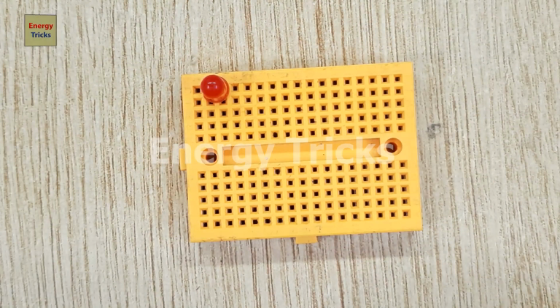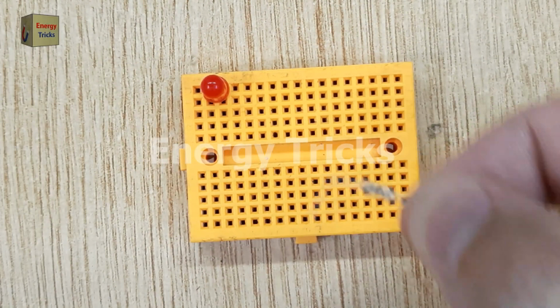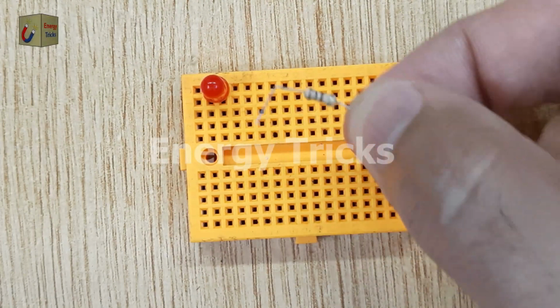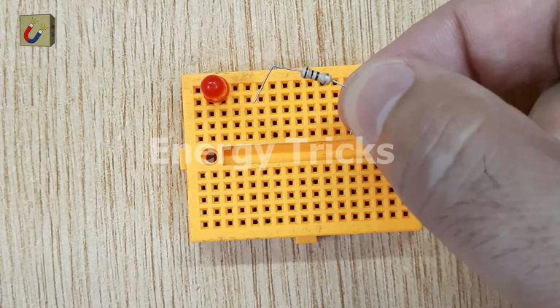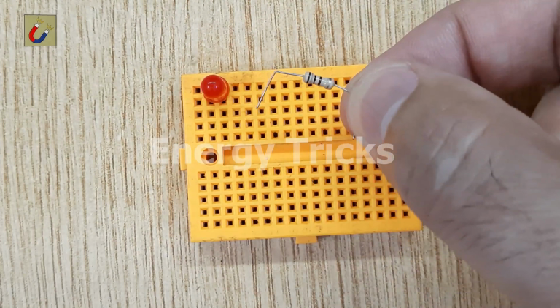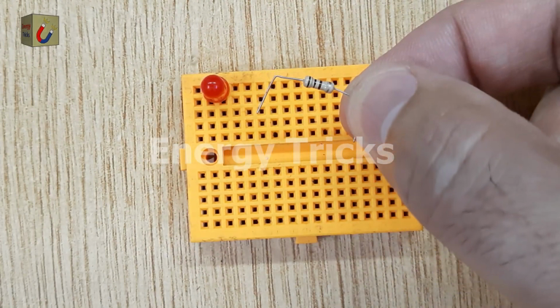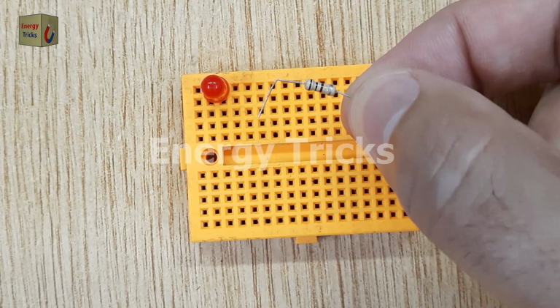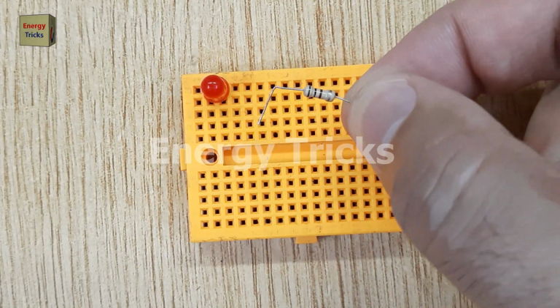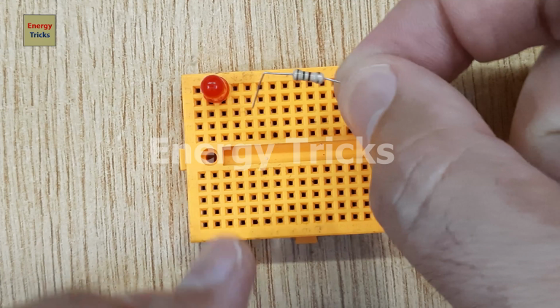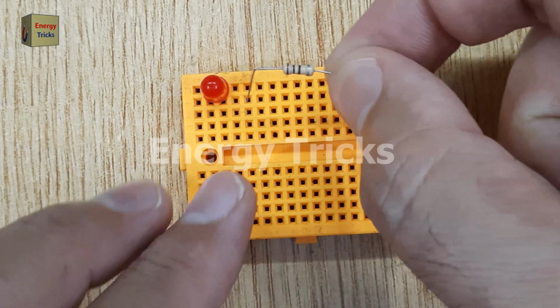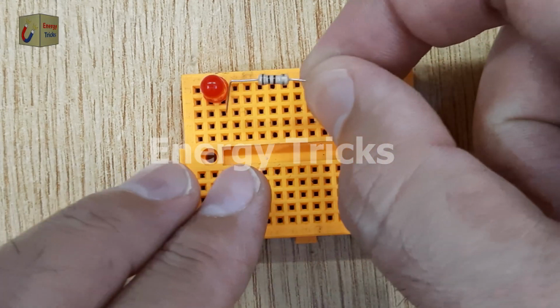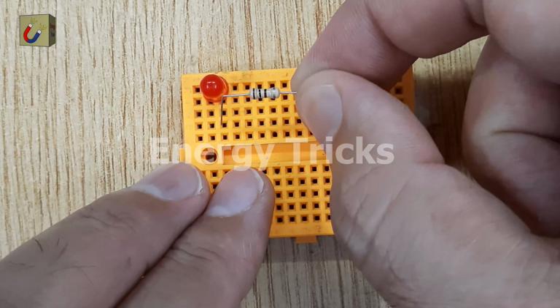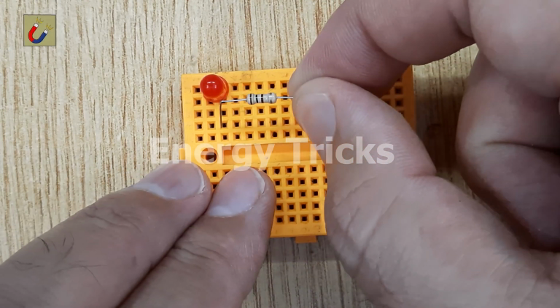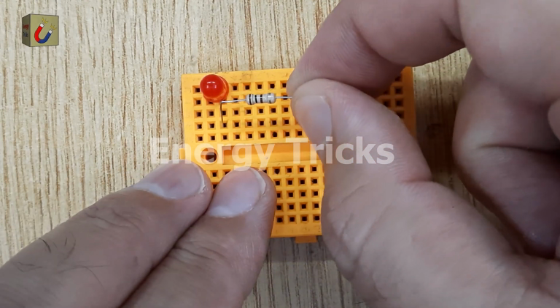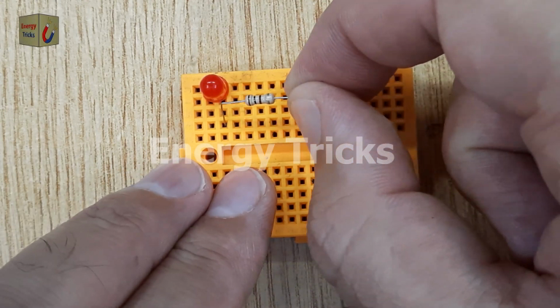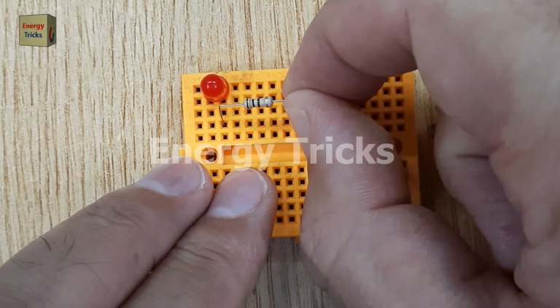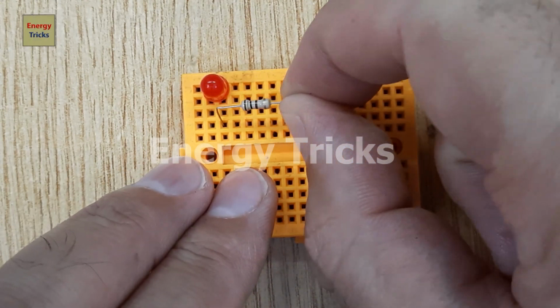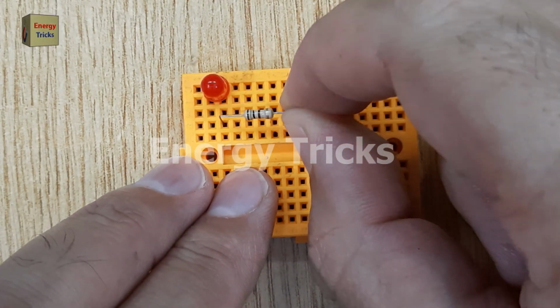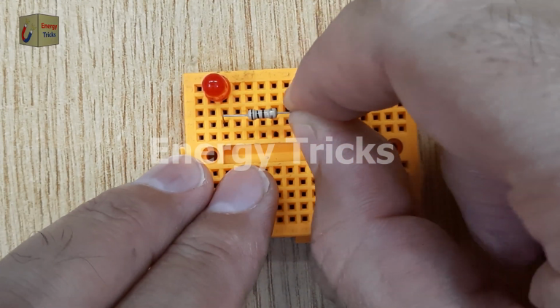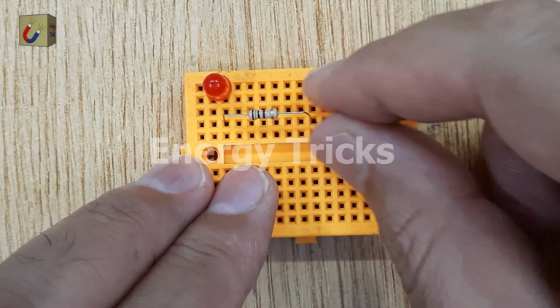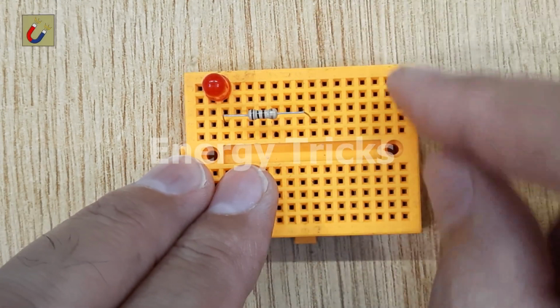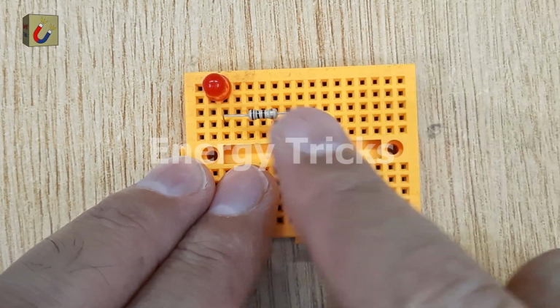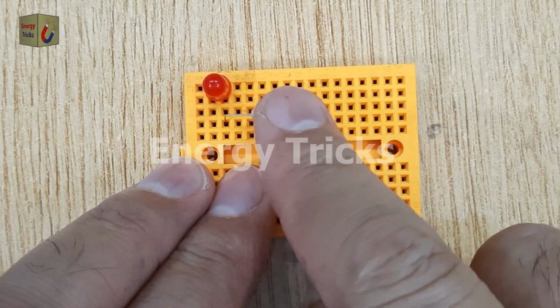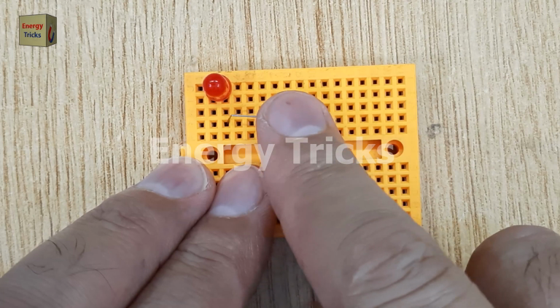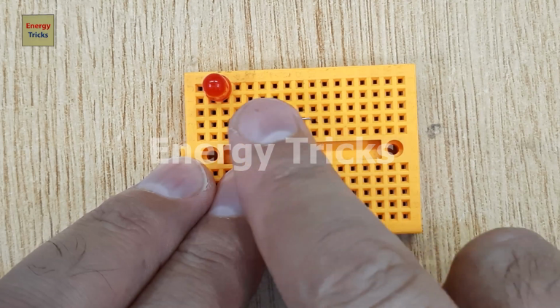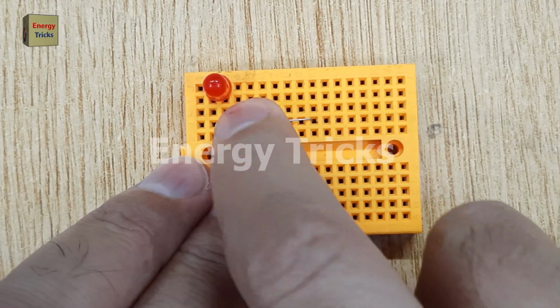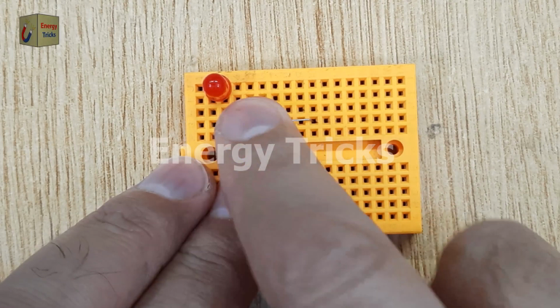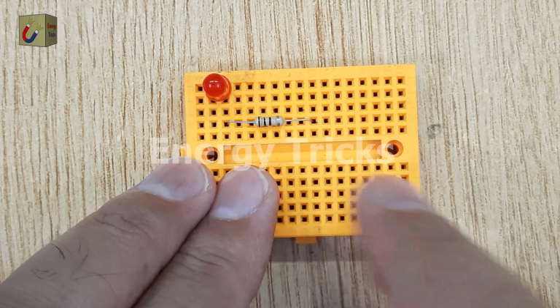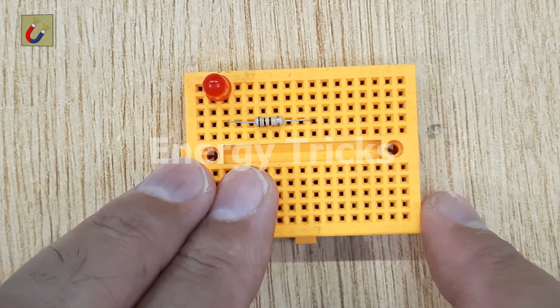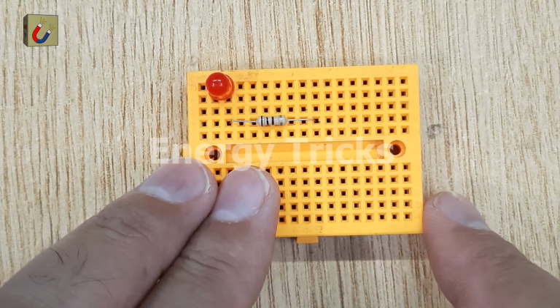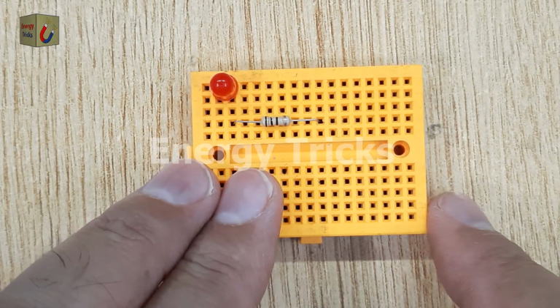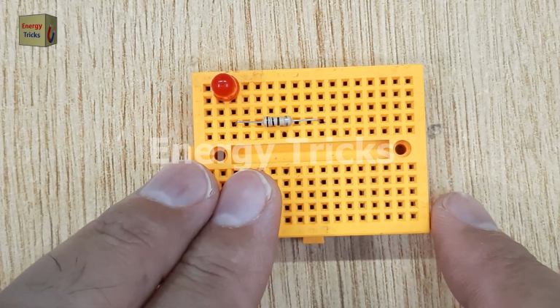Next, I'm using a 100 ohm resistor, which is connected to the breadboard so that one of its legs connects directly to the positive leg of the LED. This resistor will help control the flow of current into the LED and prevent damage.